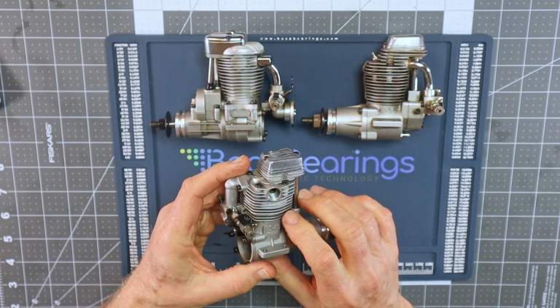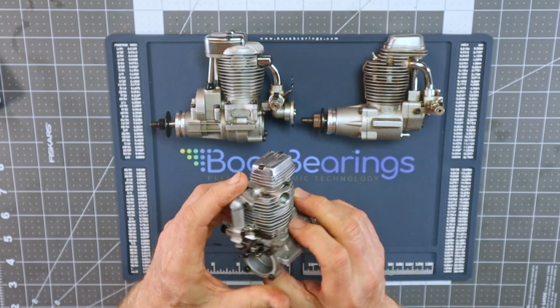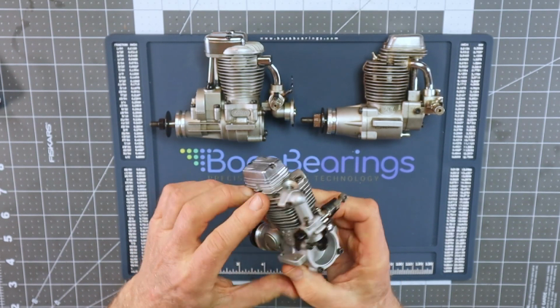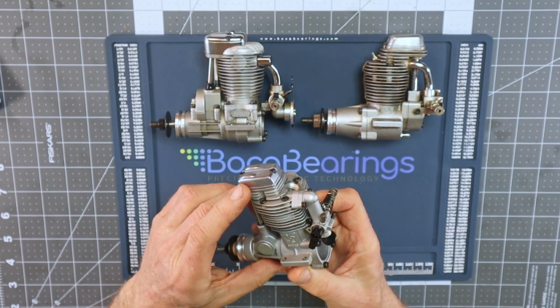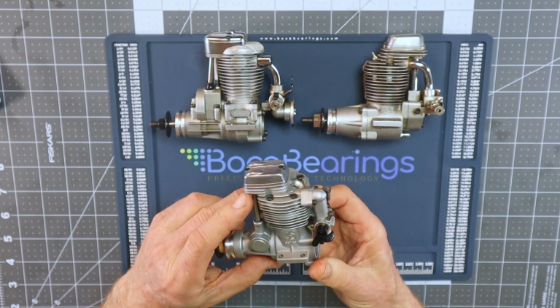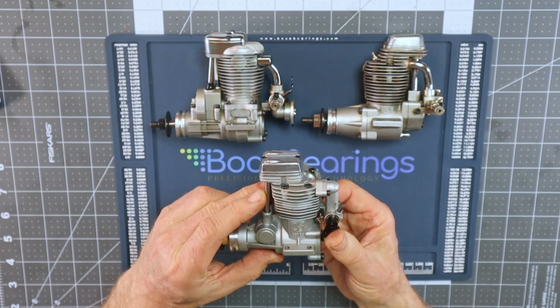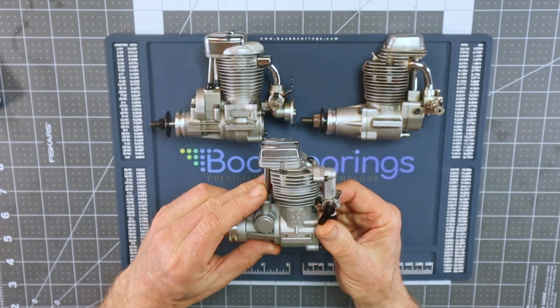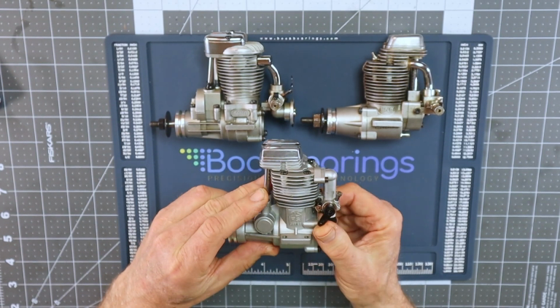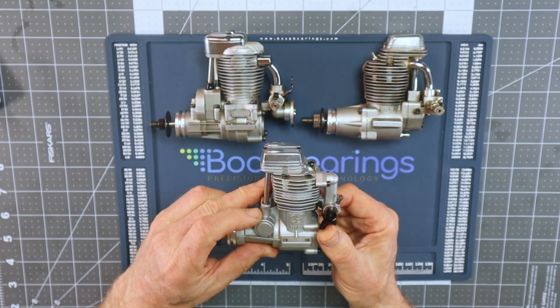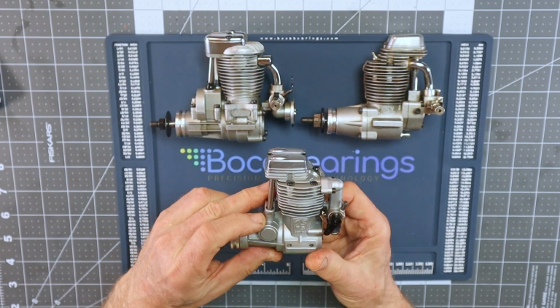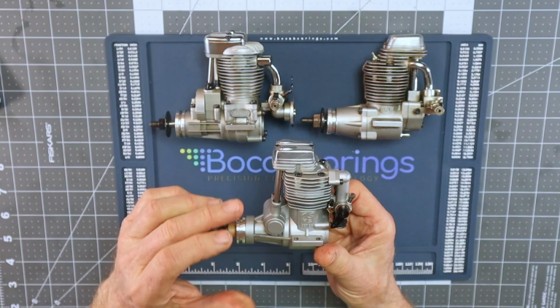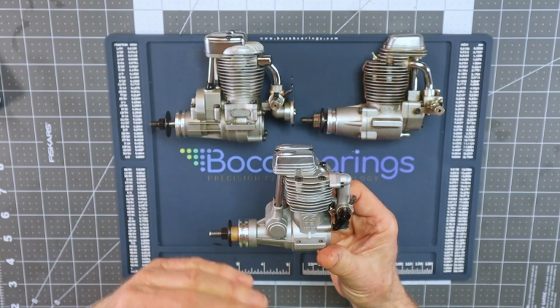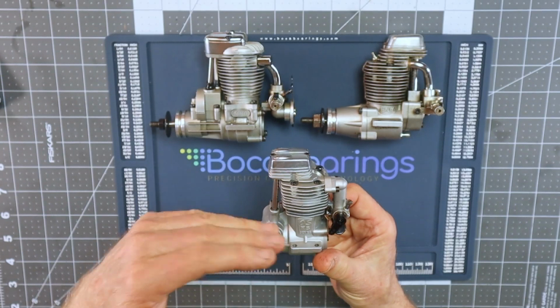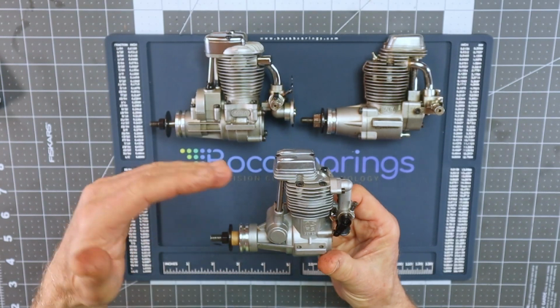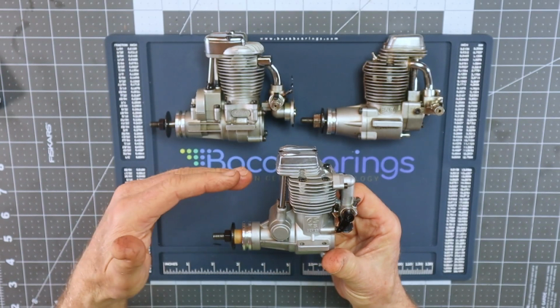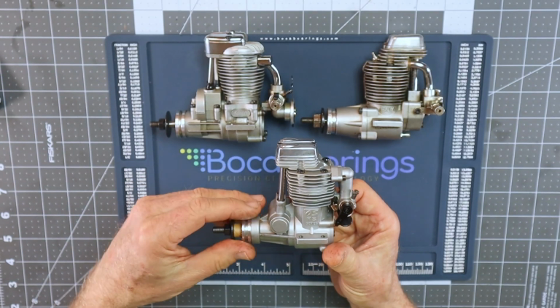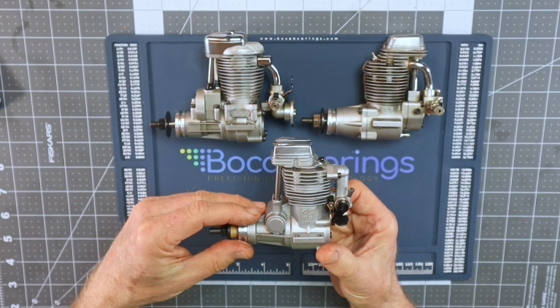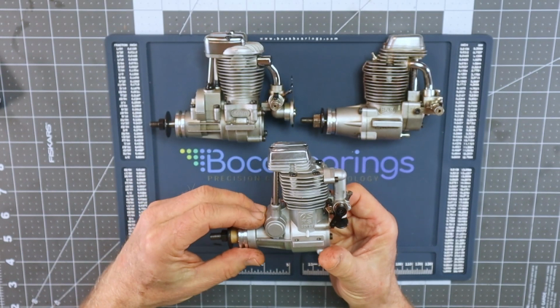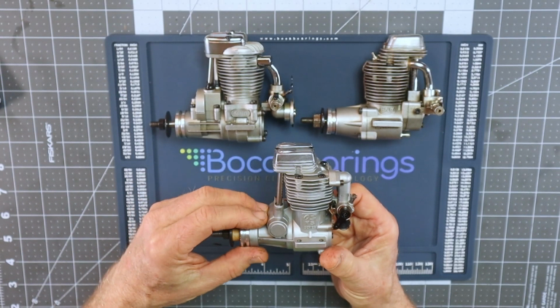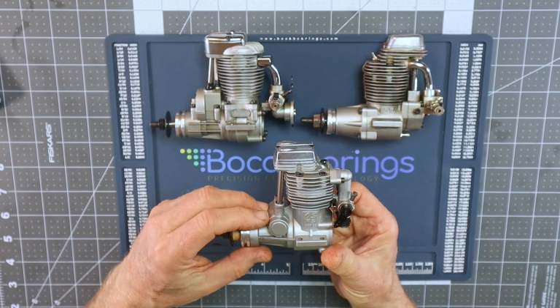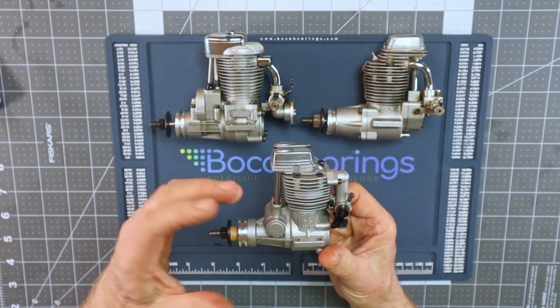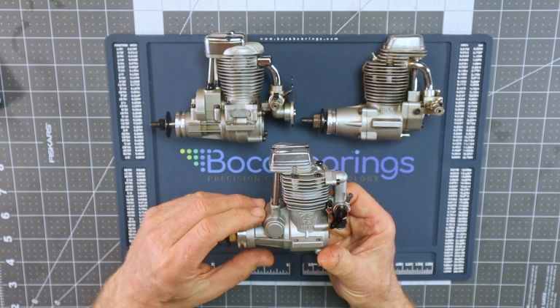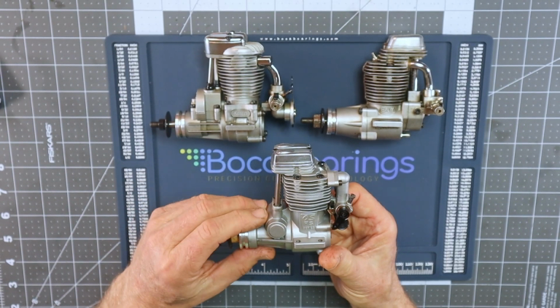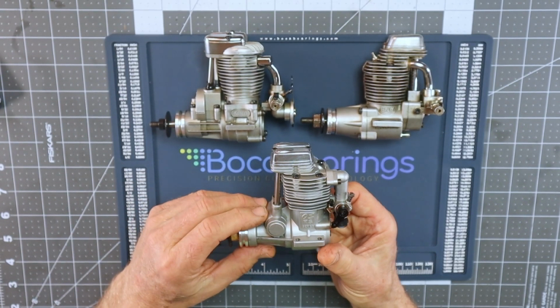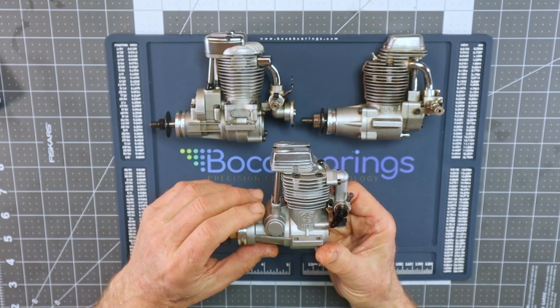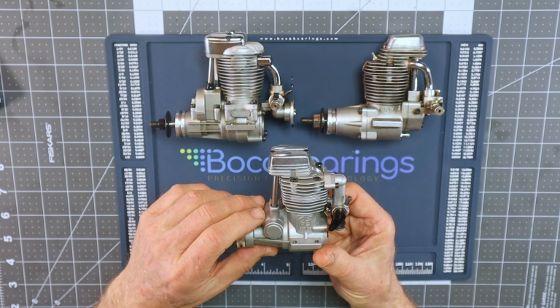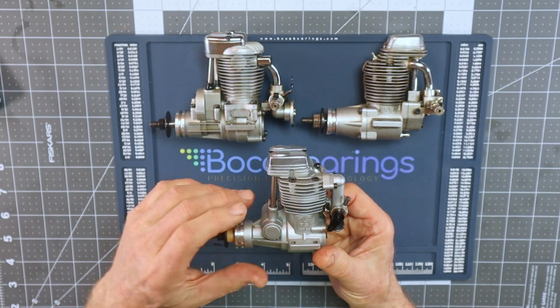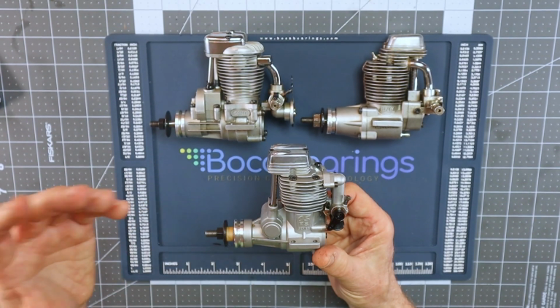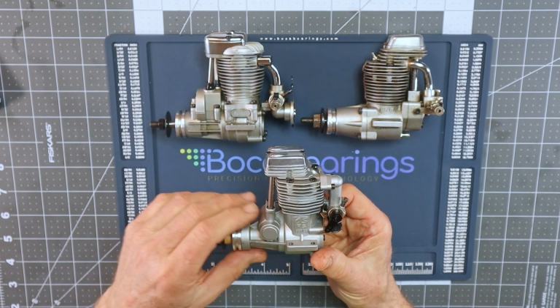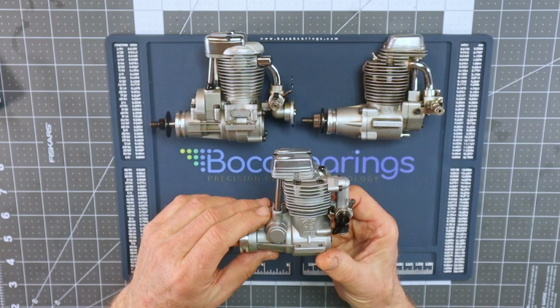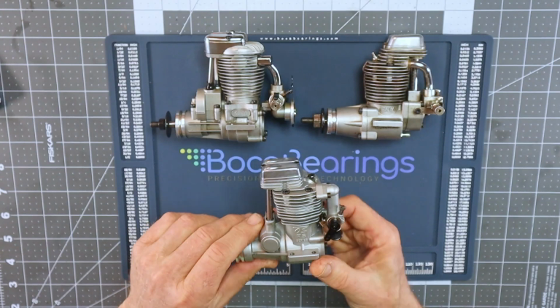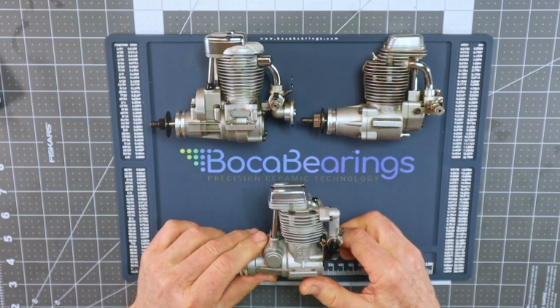Many other engine manufacturers over the years copied this design, and it's a good solid design.